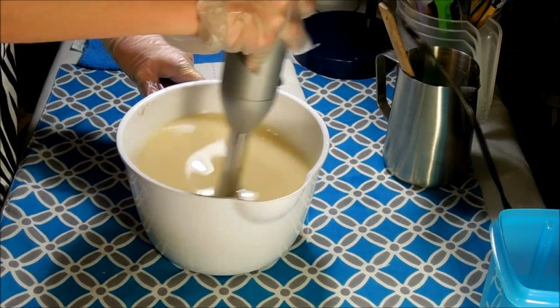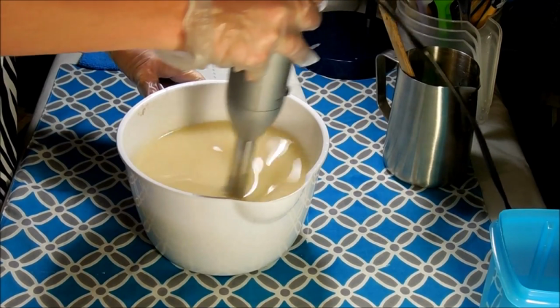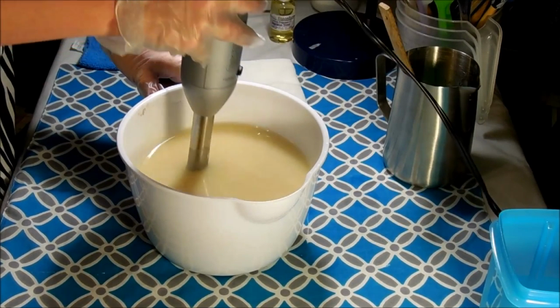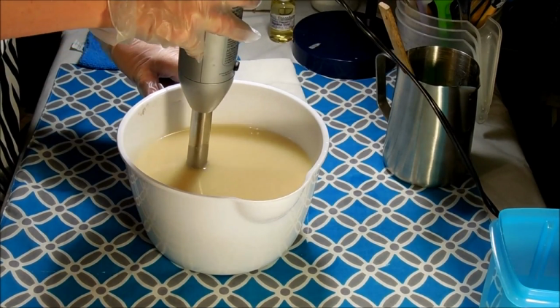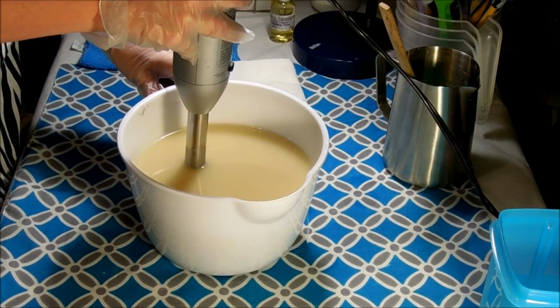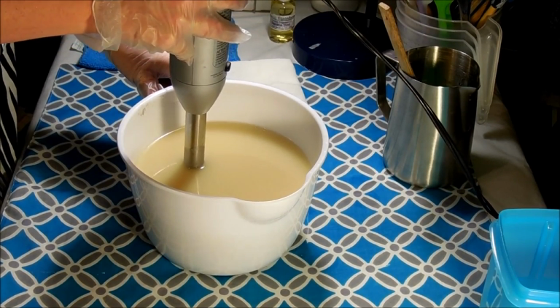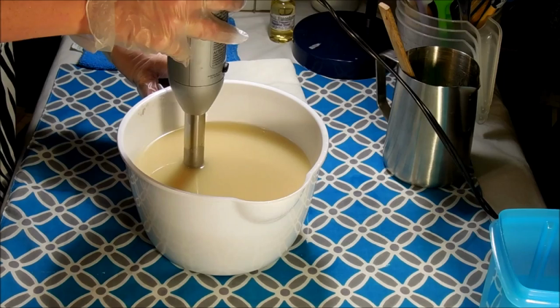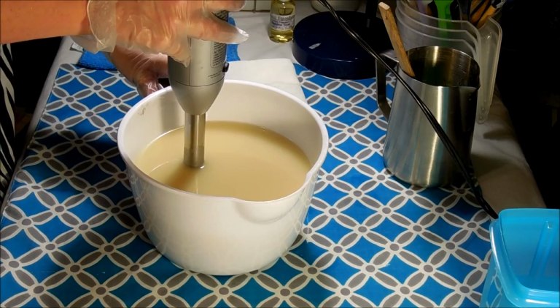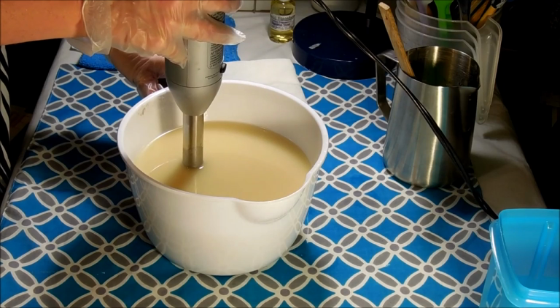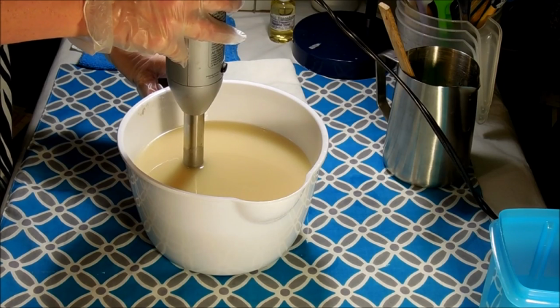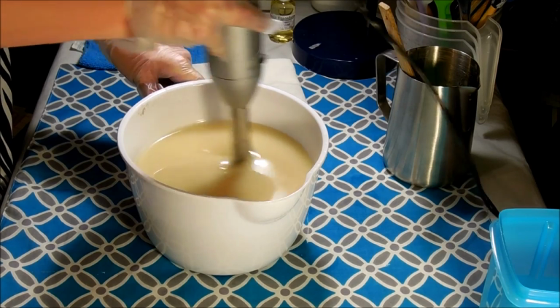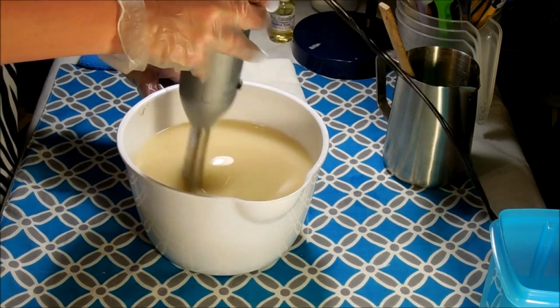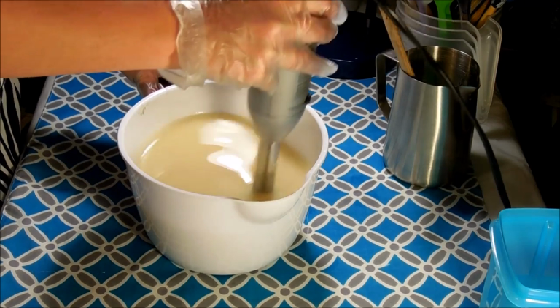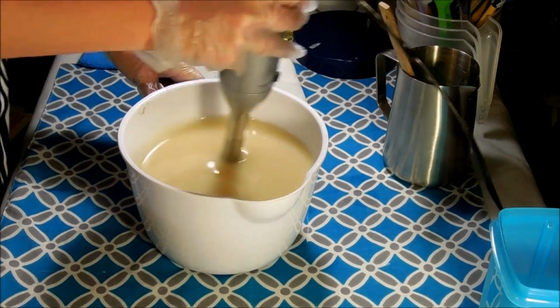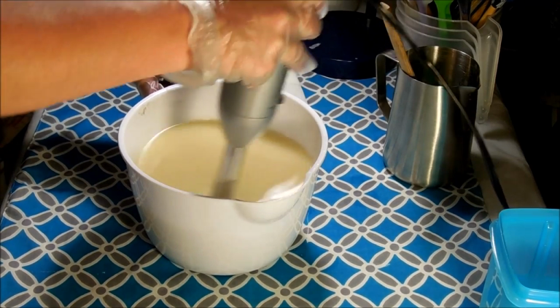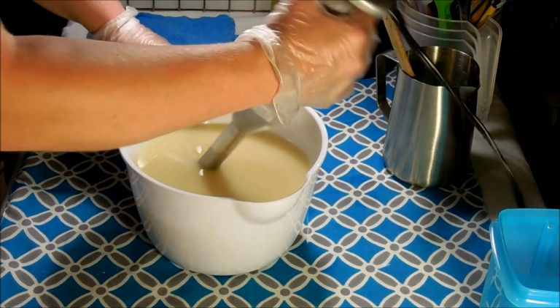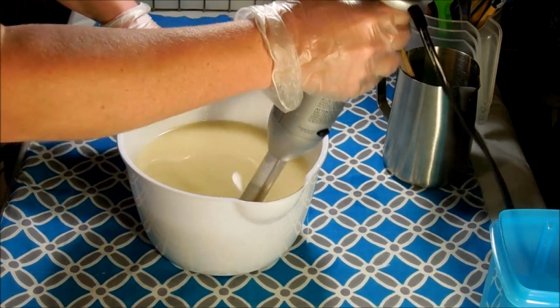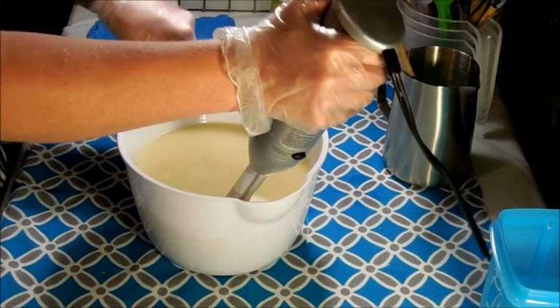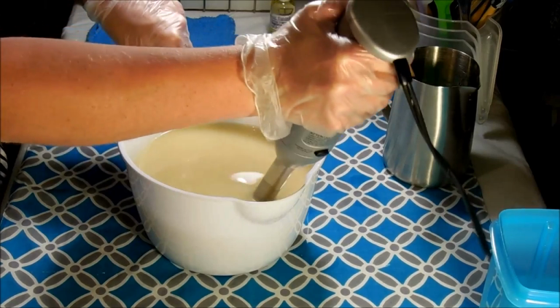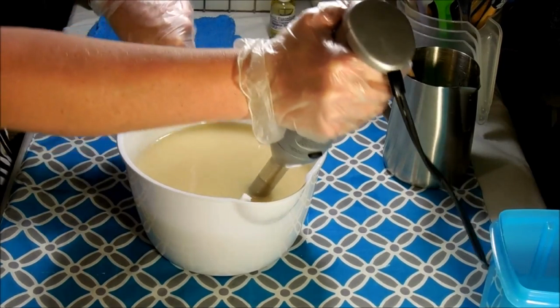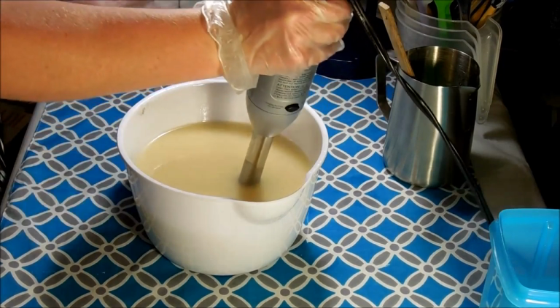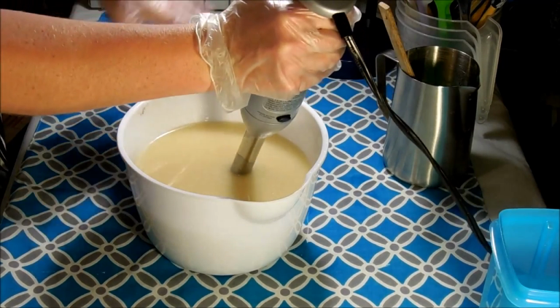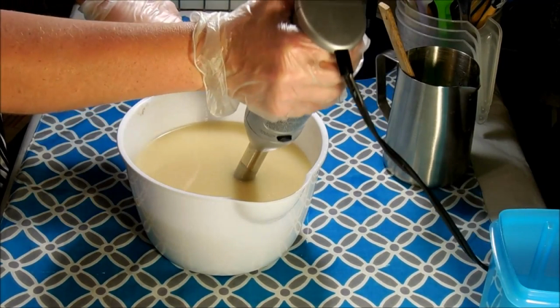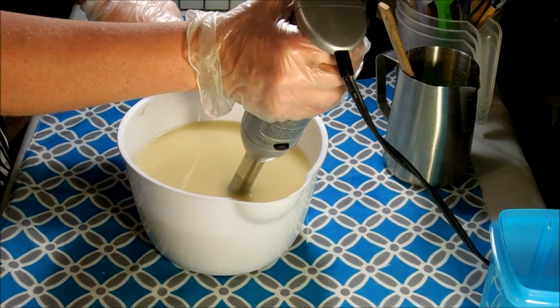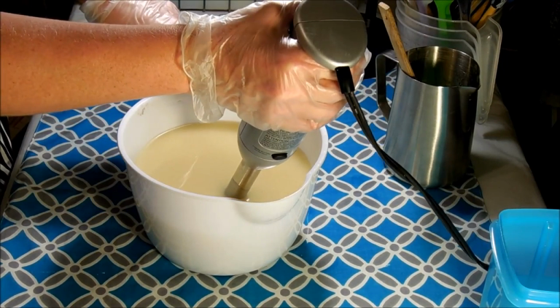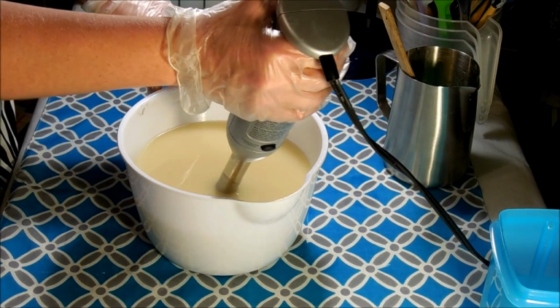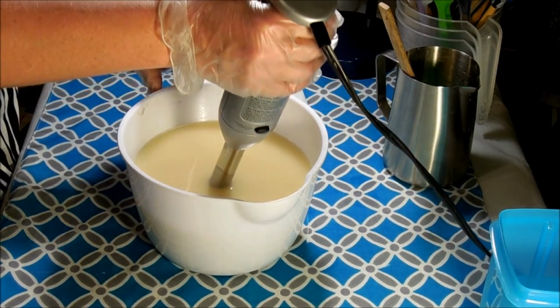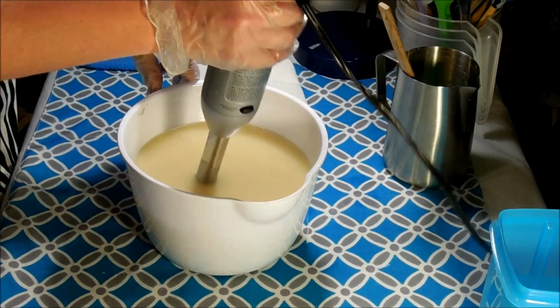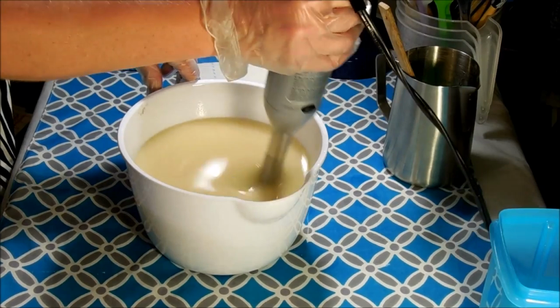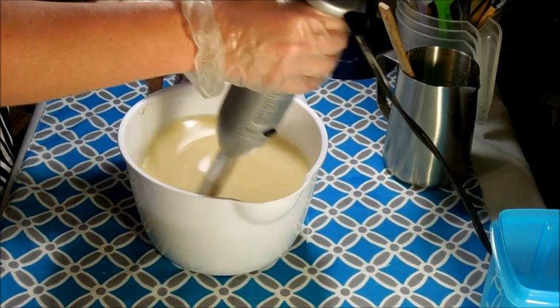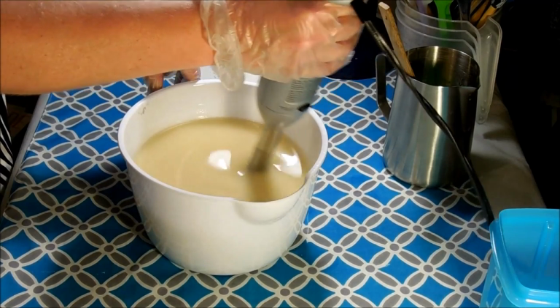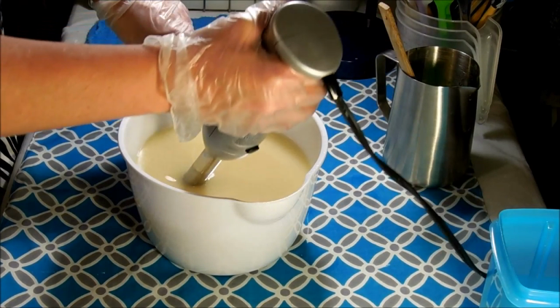For this one I think I'm going to do just kind of a tiger stripe — I feel like doing a tiger stripe for this one. Let me give this another quick buzz and then I'll get my batter split up and colored.